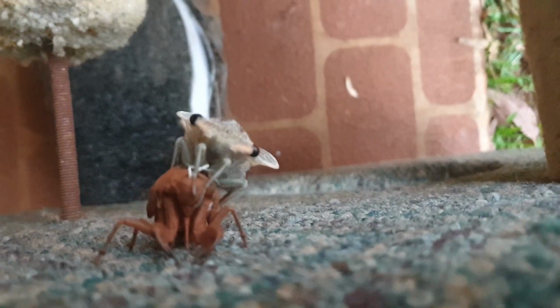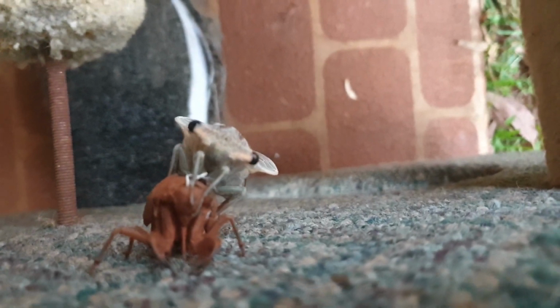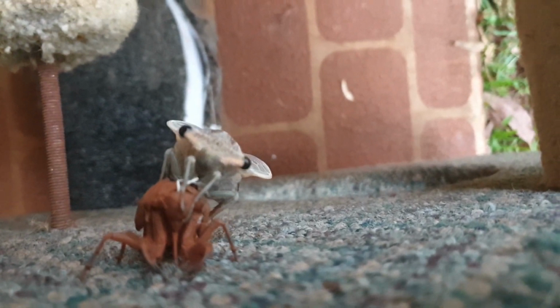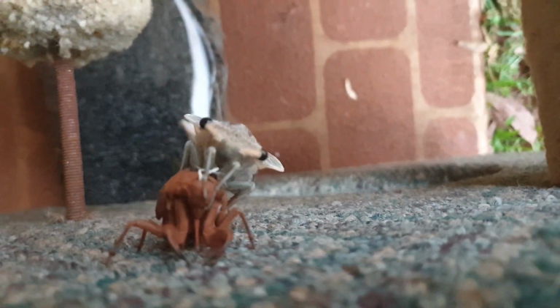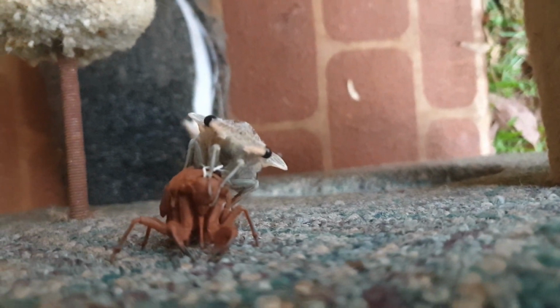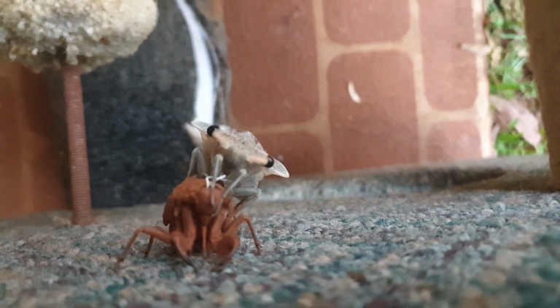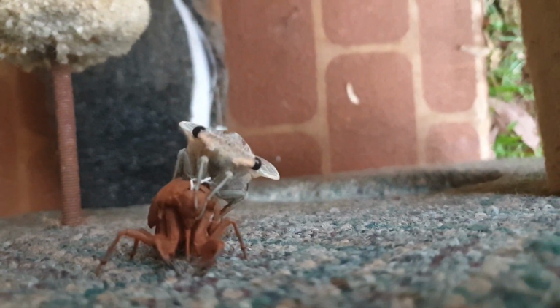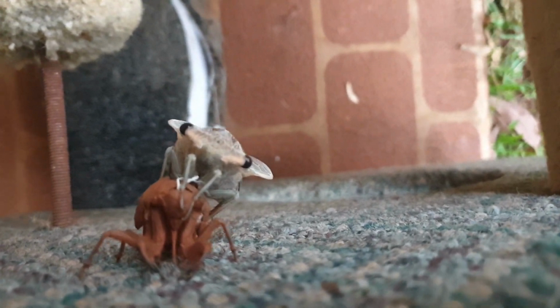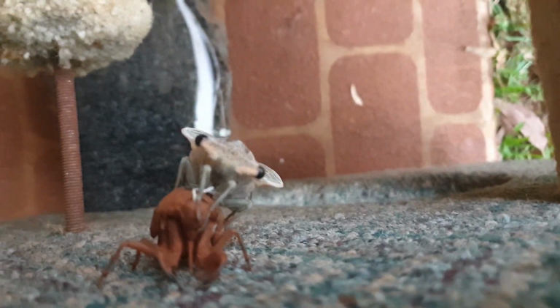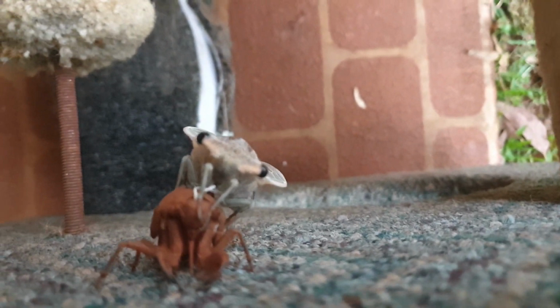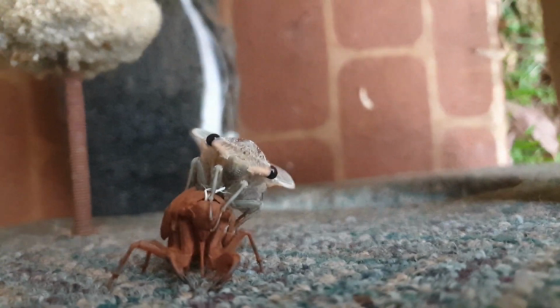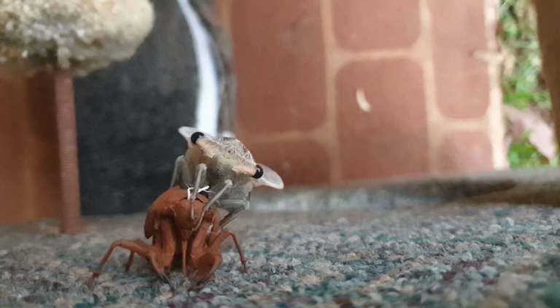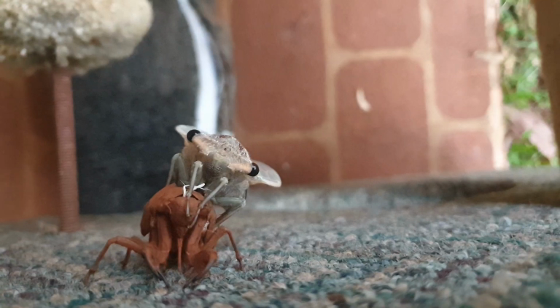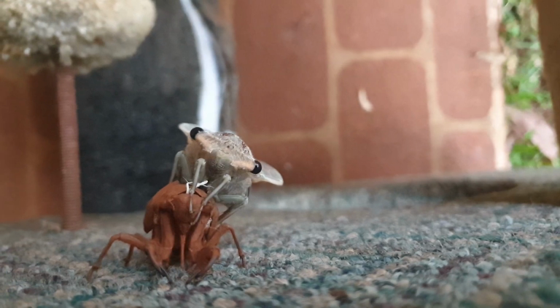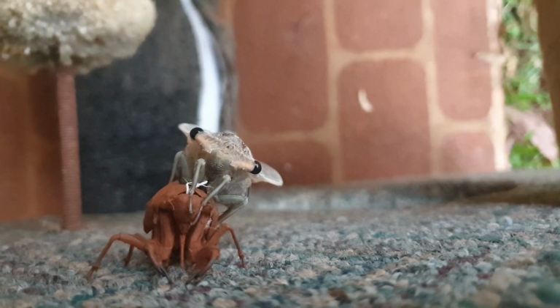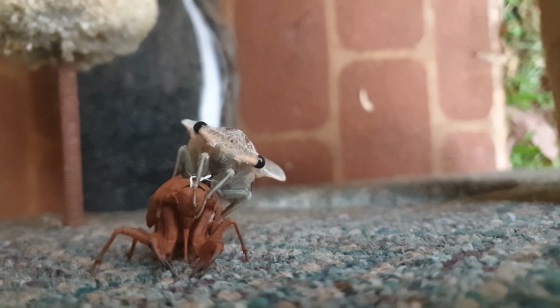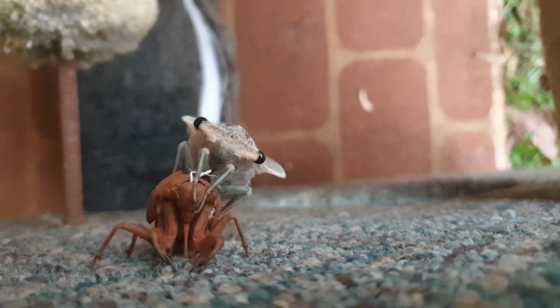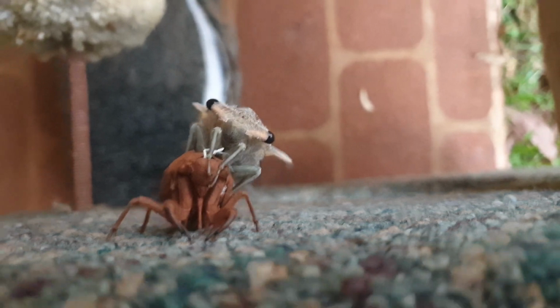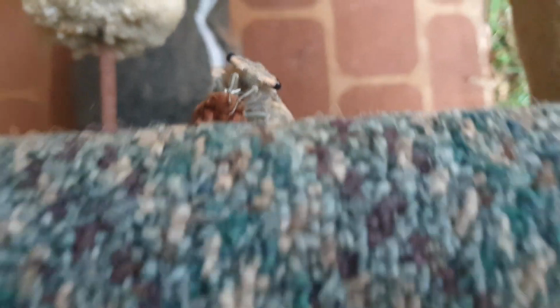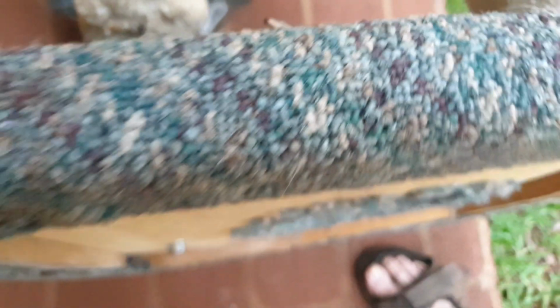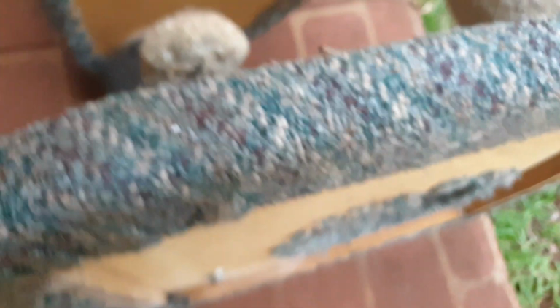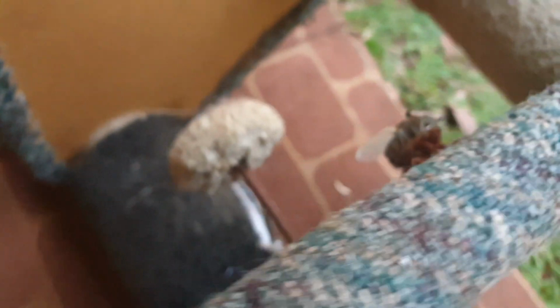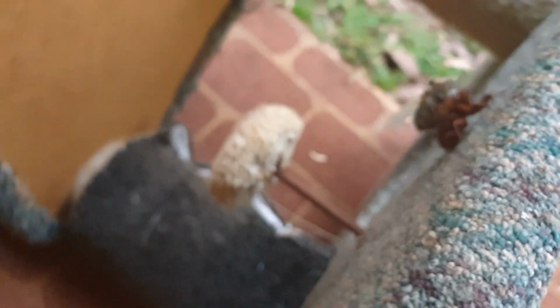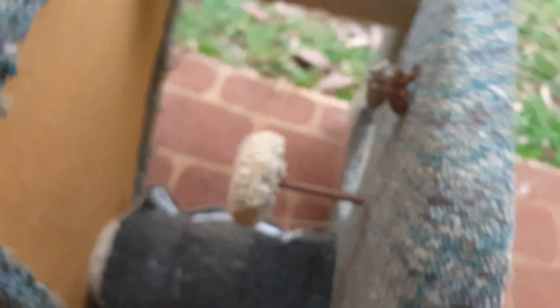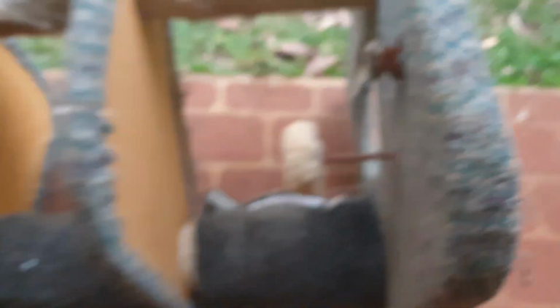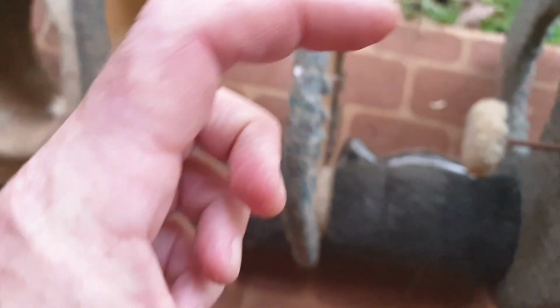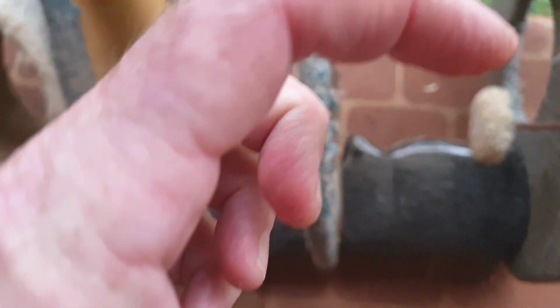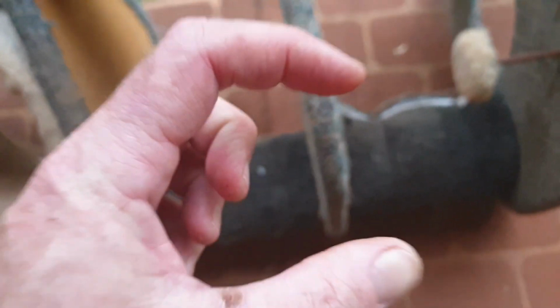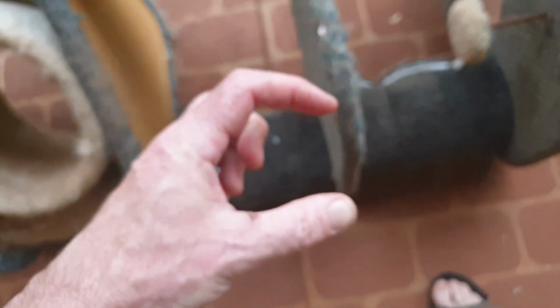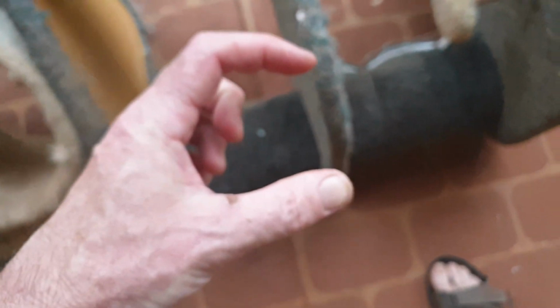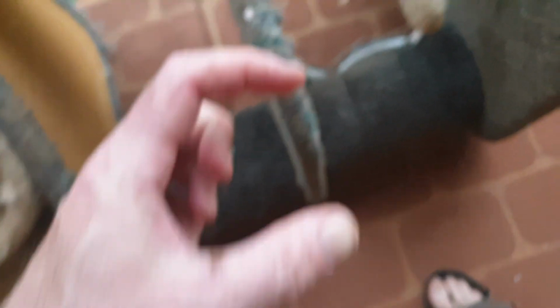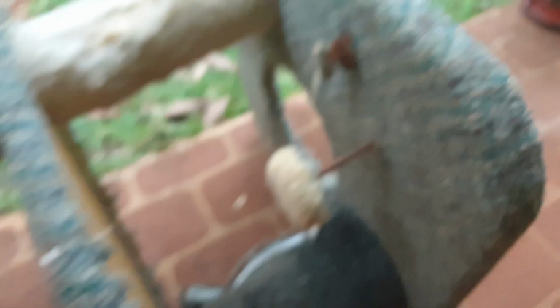It's been a good season for cicadas so far. We've got lots of species here, and some of them — I suspect this is one of them — are really, really big.